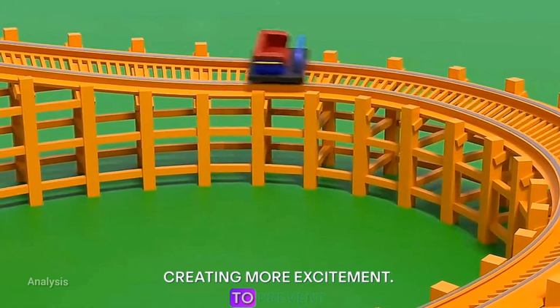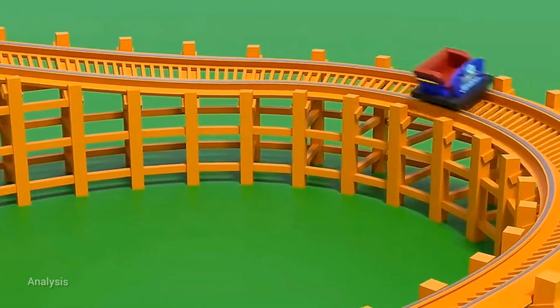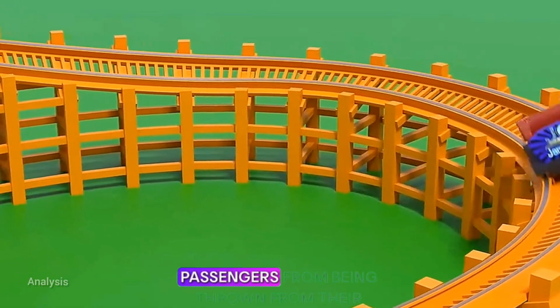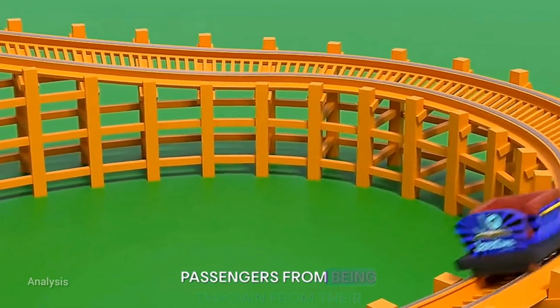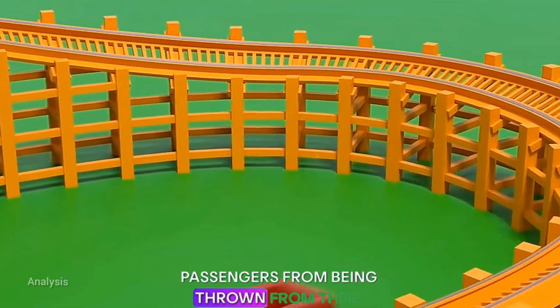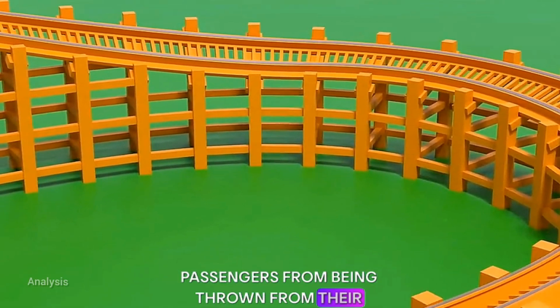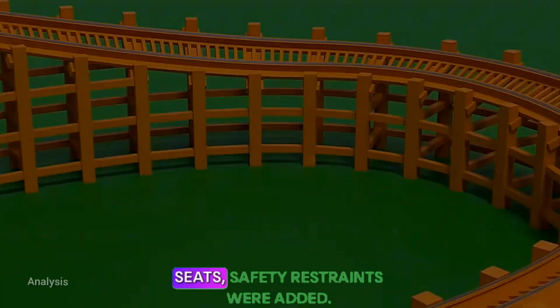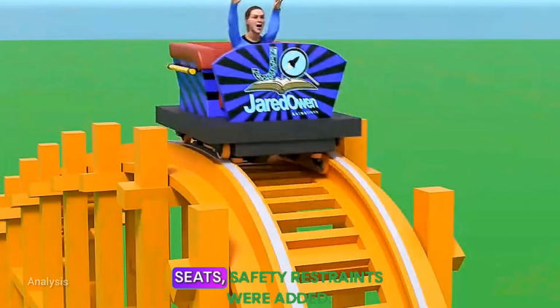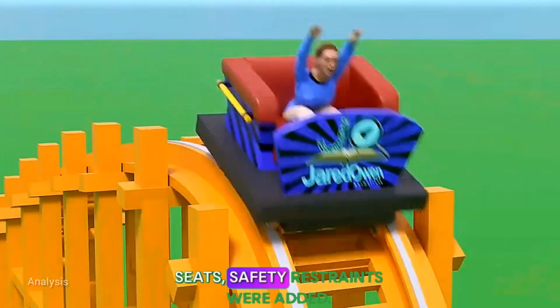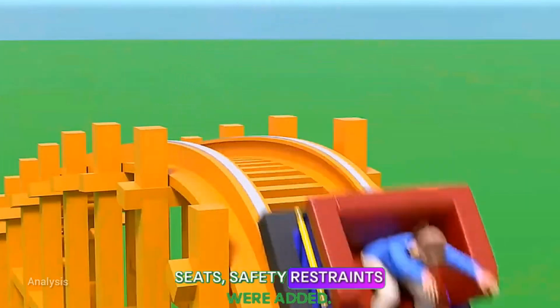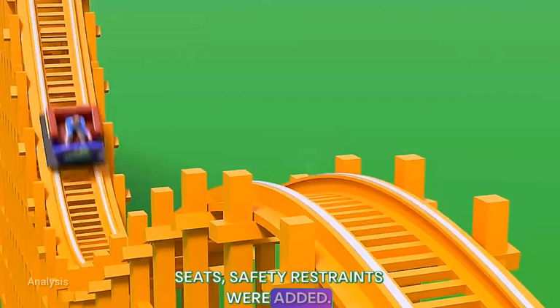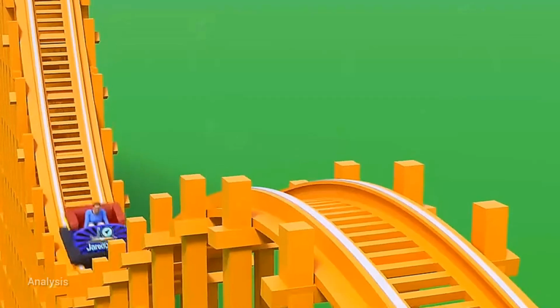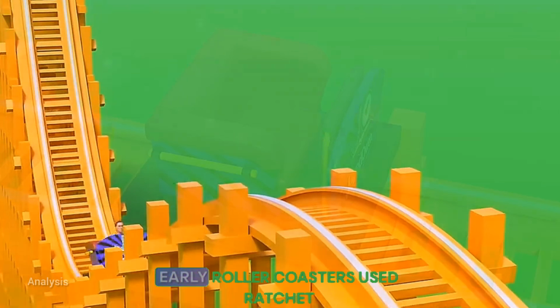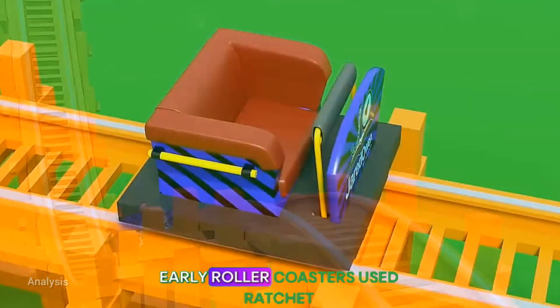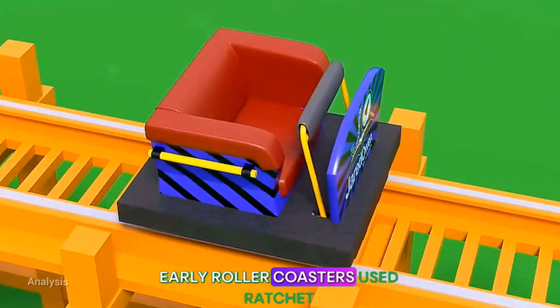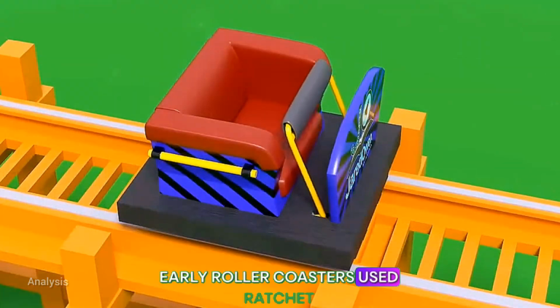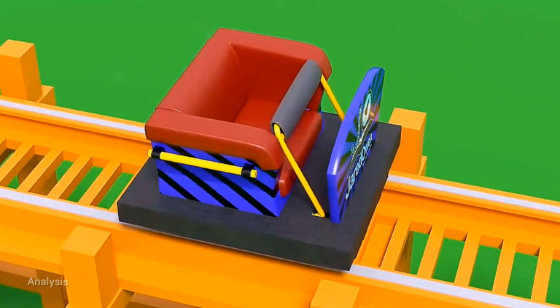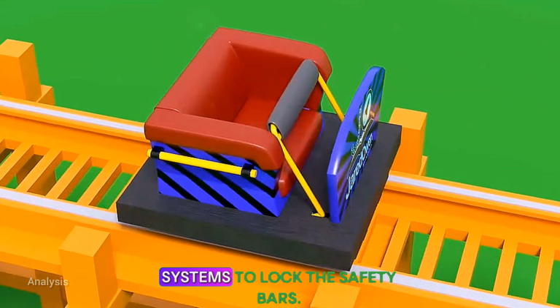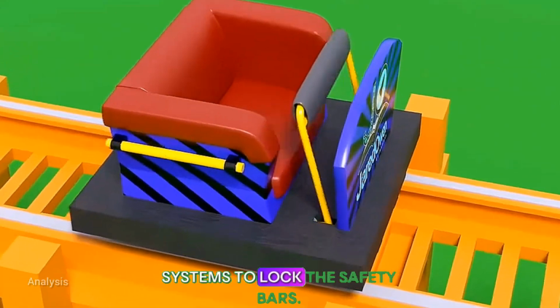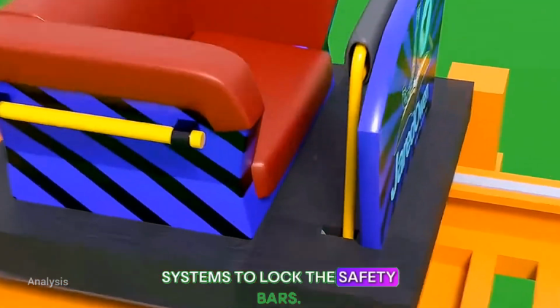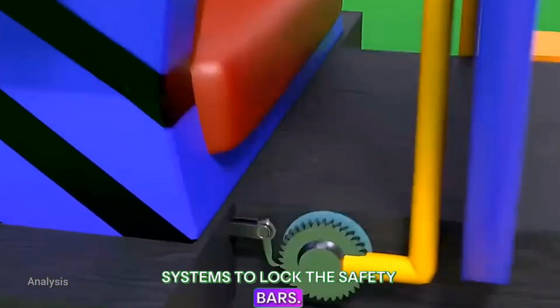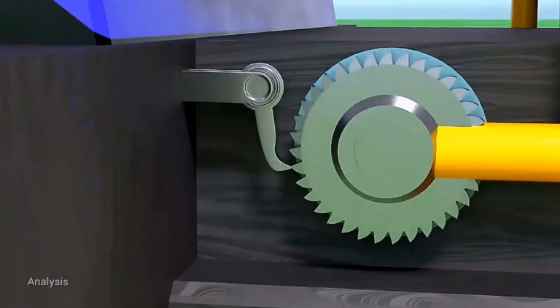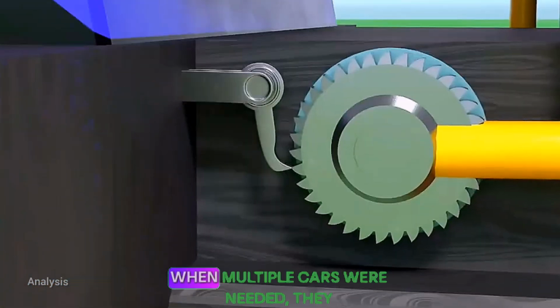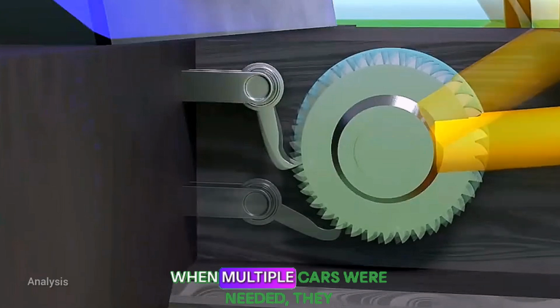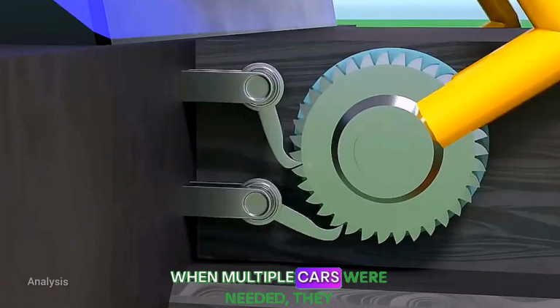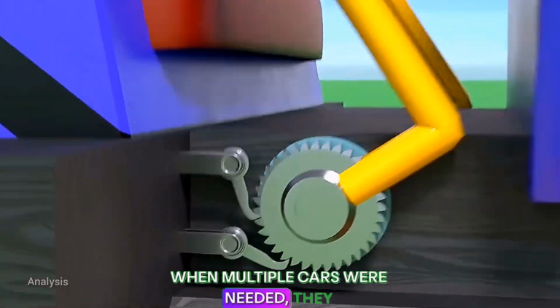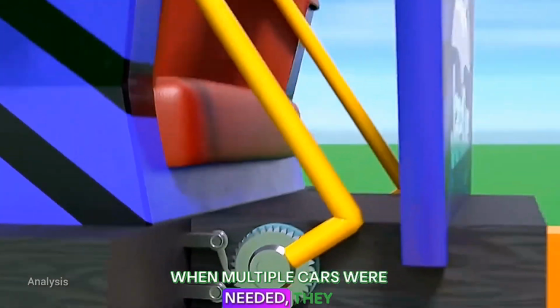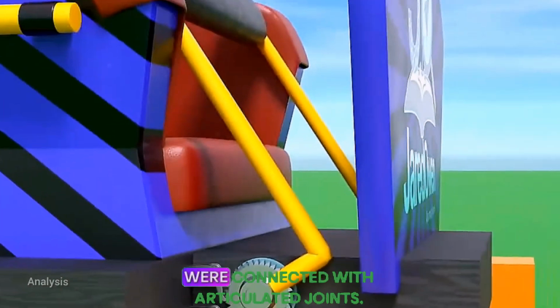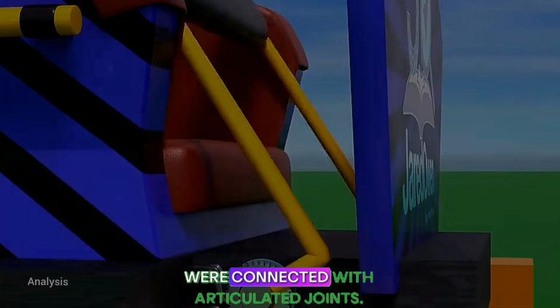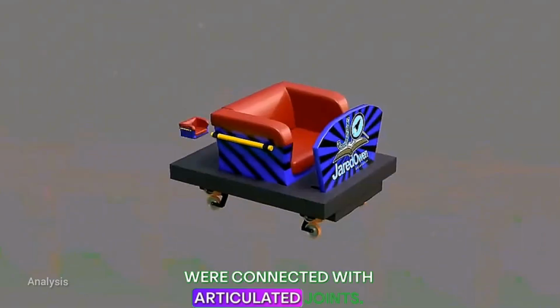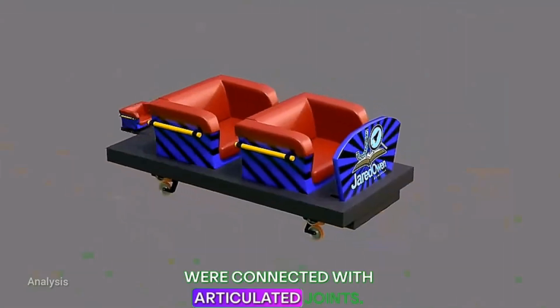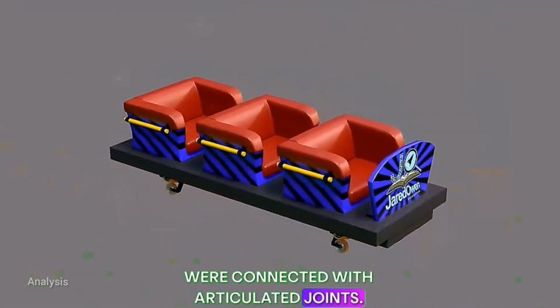To prevent passengers from being thrown from their seats, safety restraints were added. Early roller coasters used ratchet systems to lock the safety bars. When multiple cars were needed, they were connected with articulated joints.